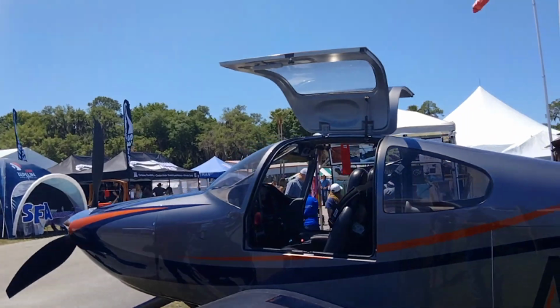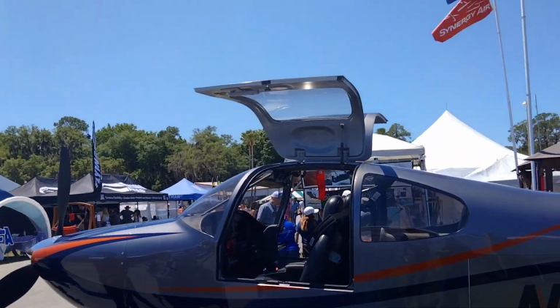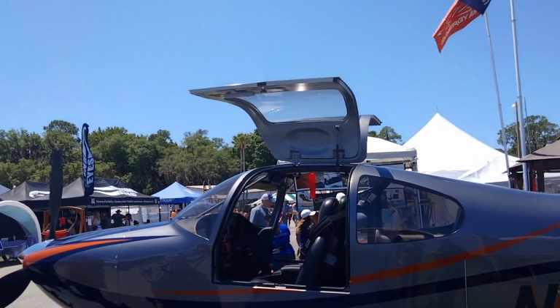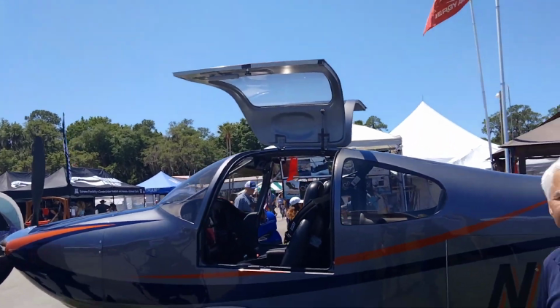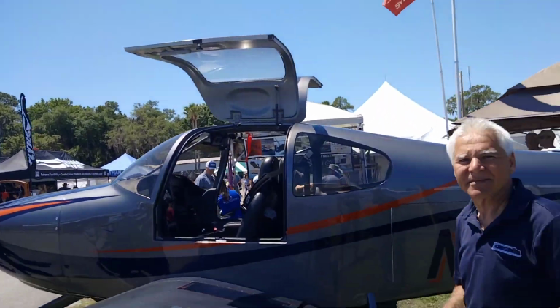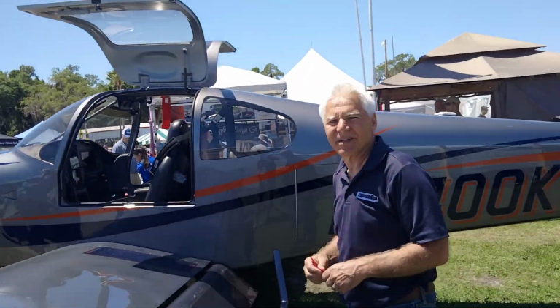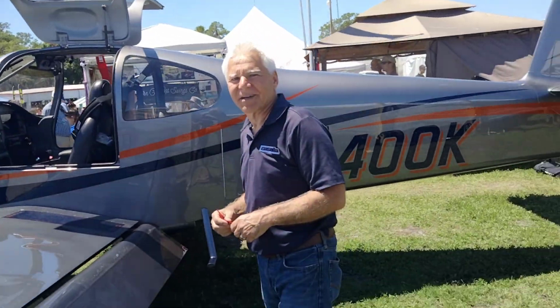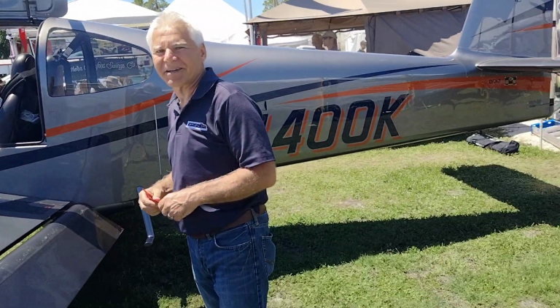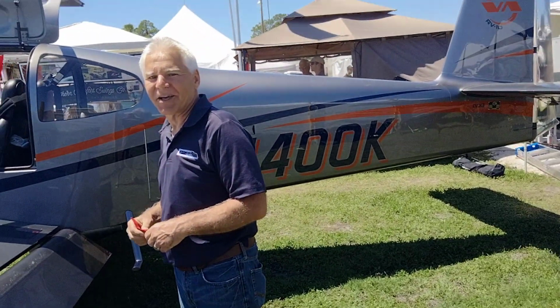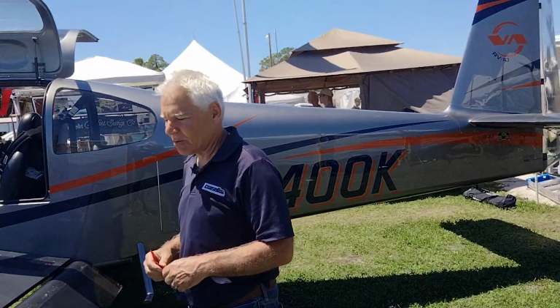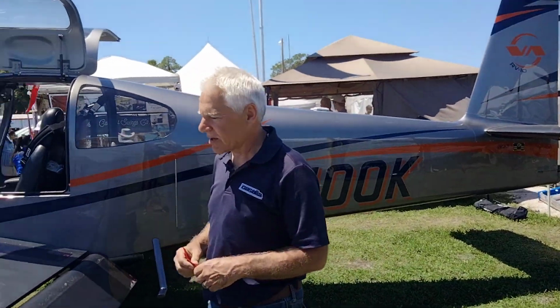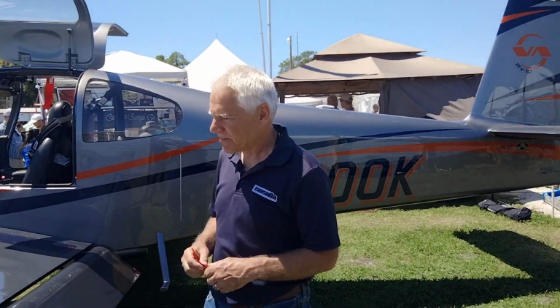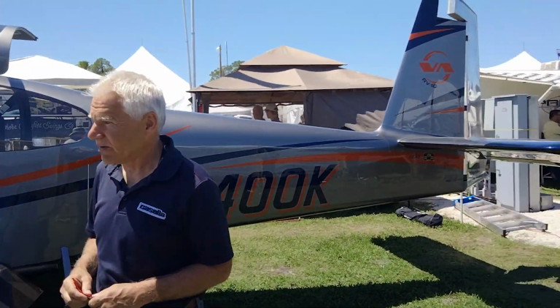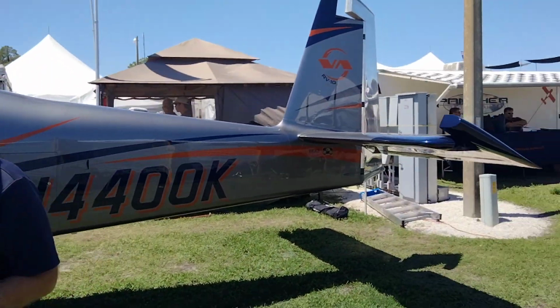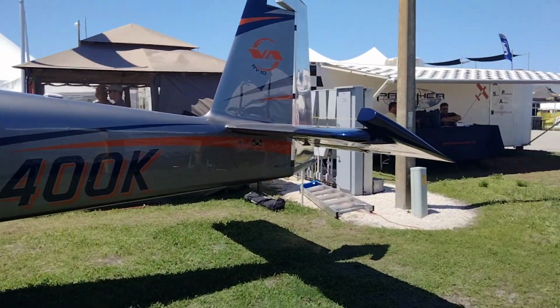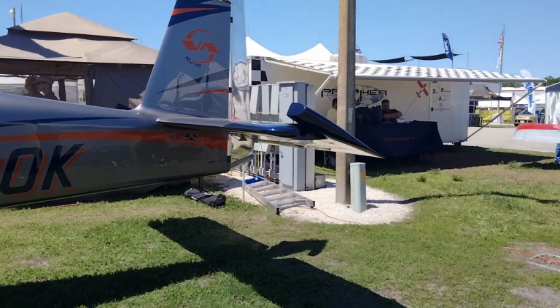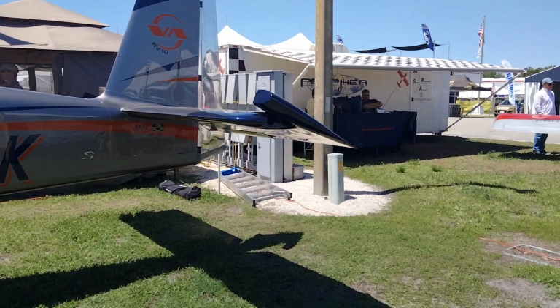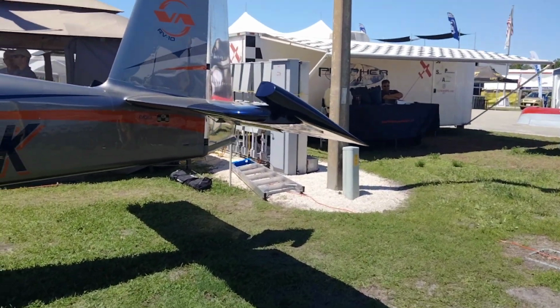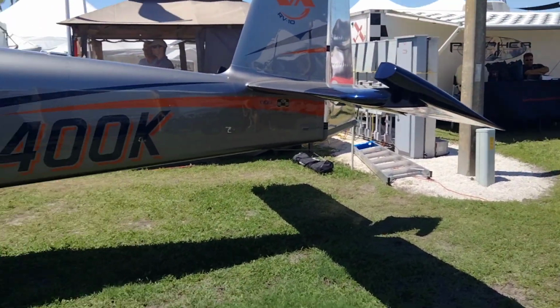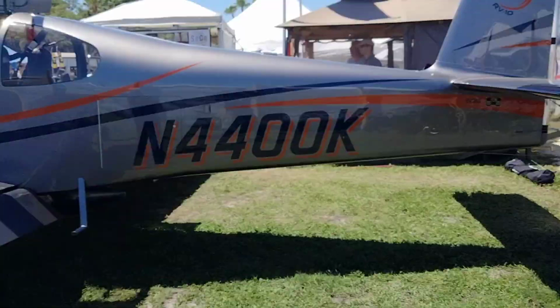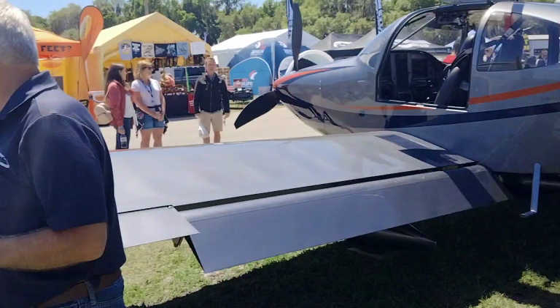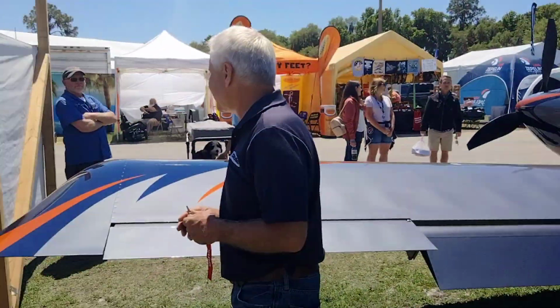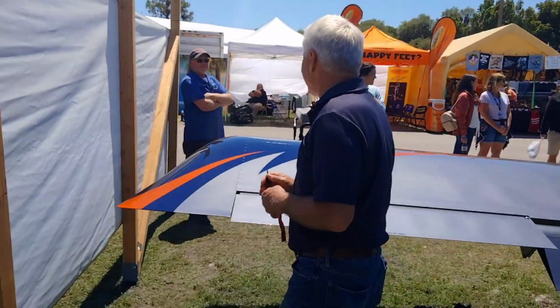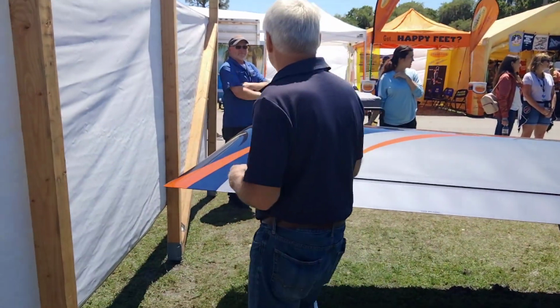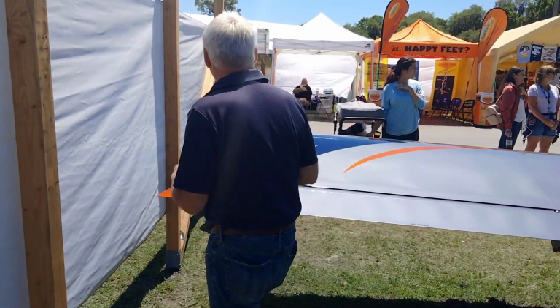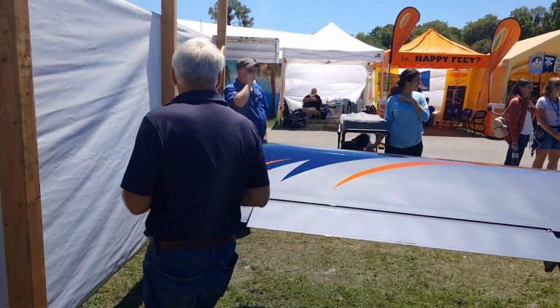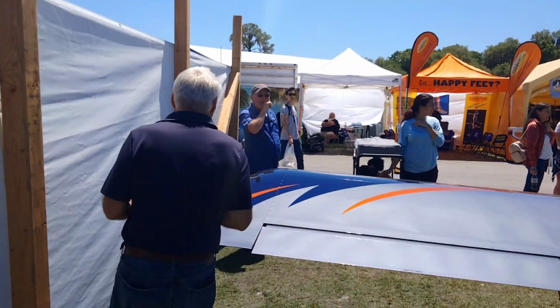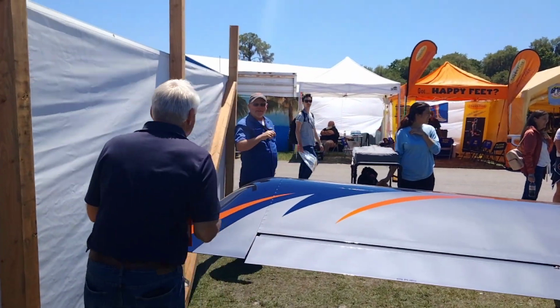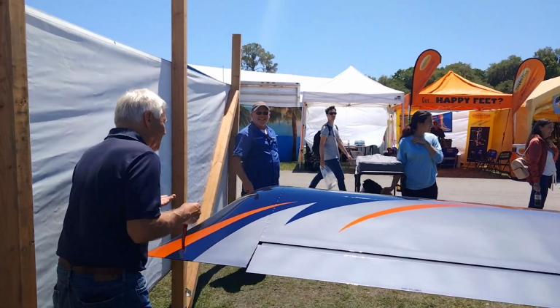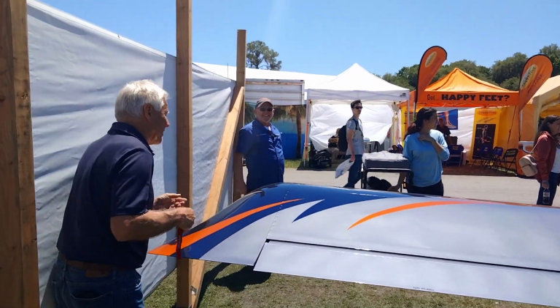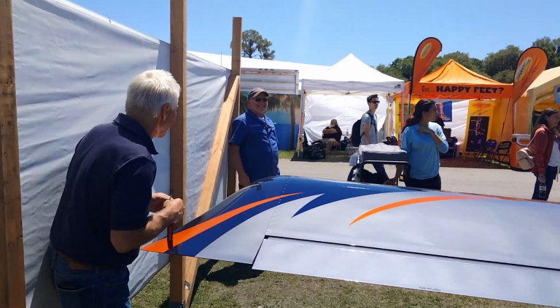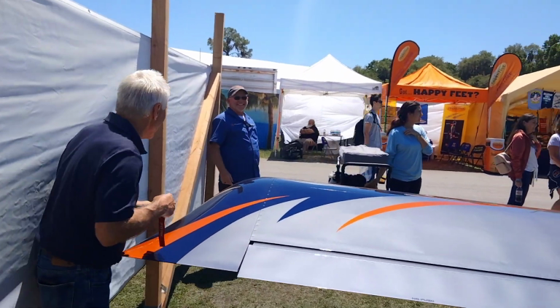I've got these gullwing doors. Thank you, sir, I appreciate it. We have a lot of love in this. And I should thank Van's Aircraft, because without them I wouldn't have an airplane to build.